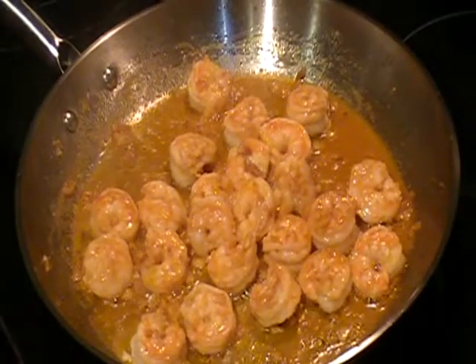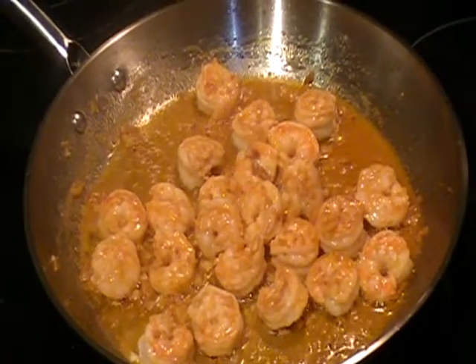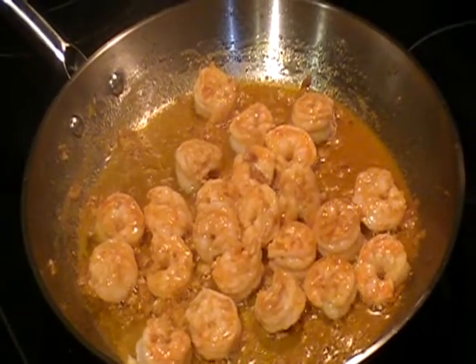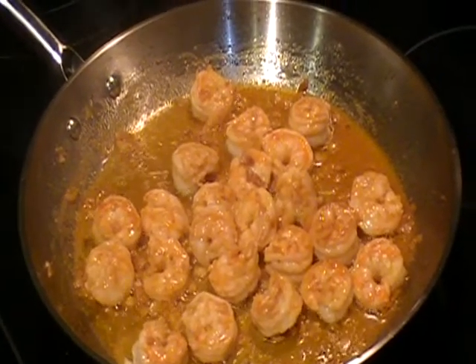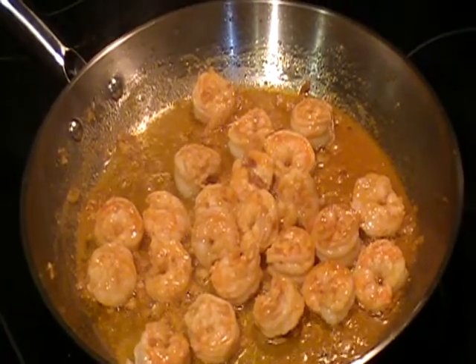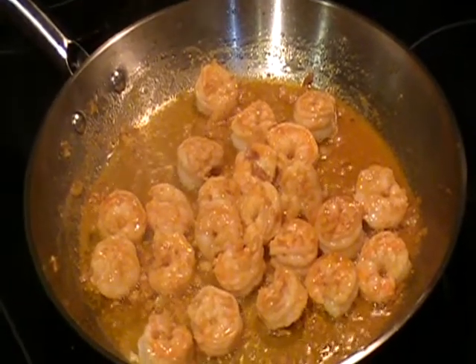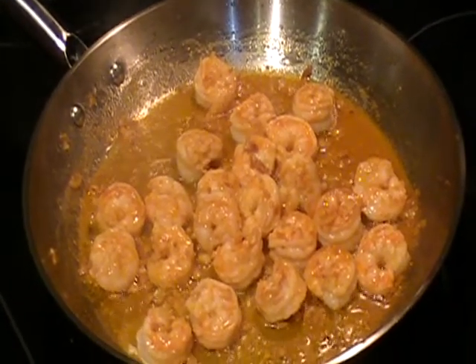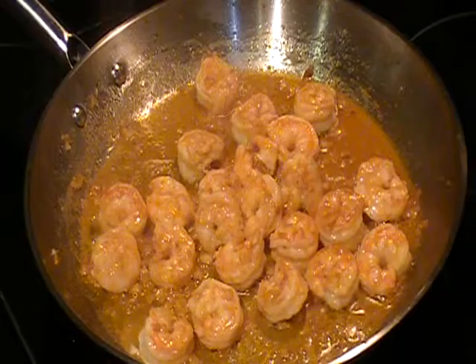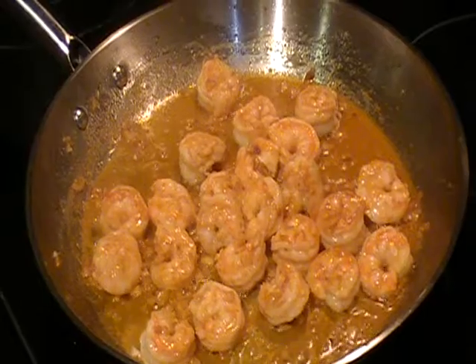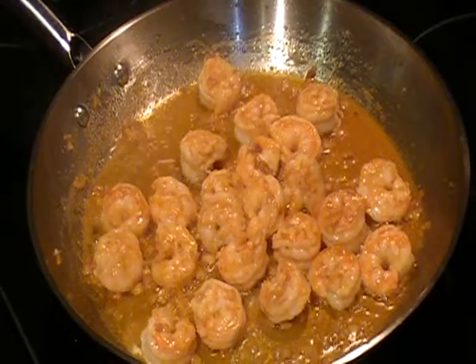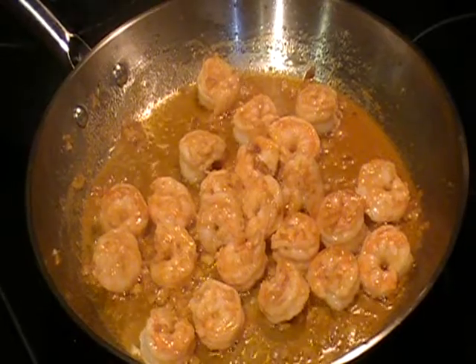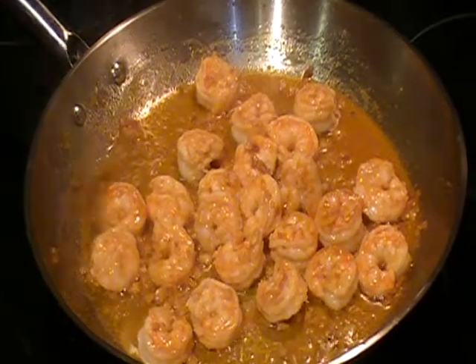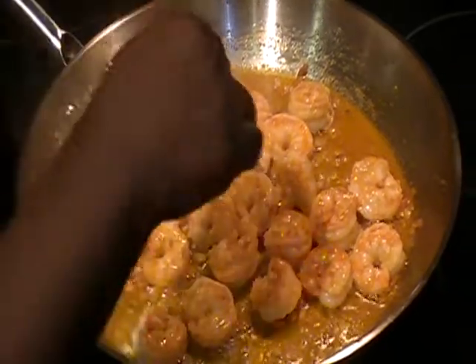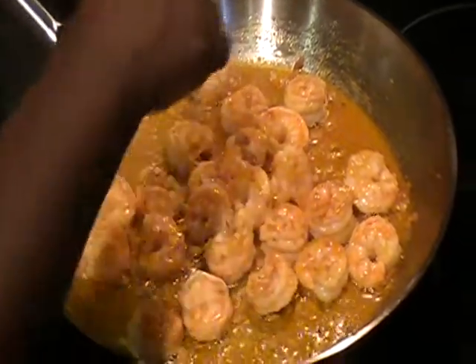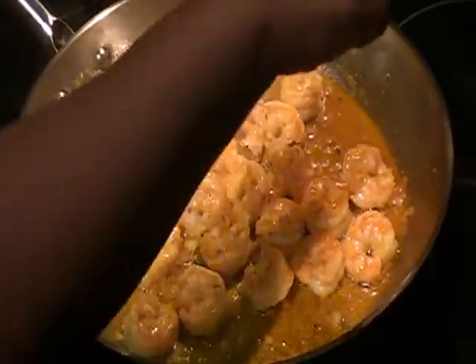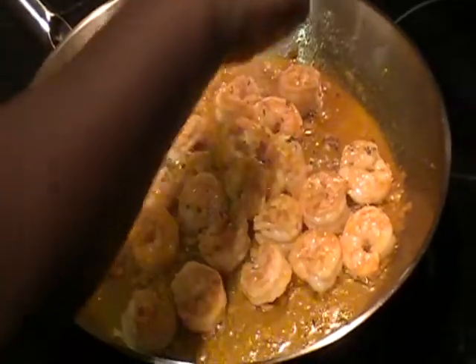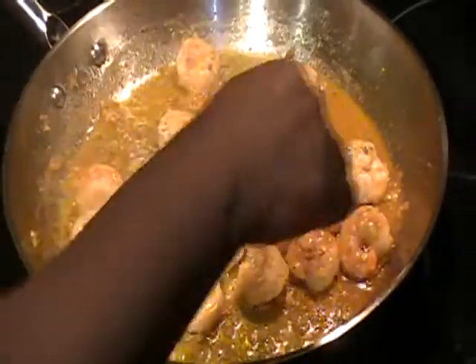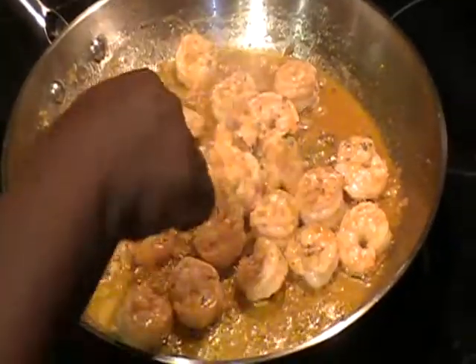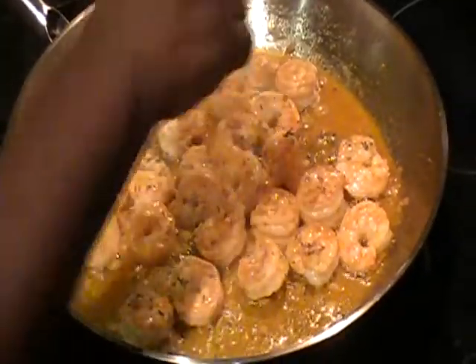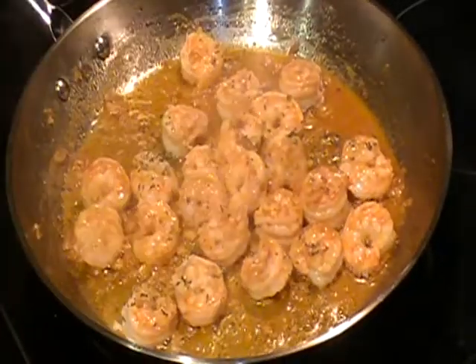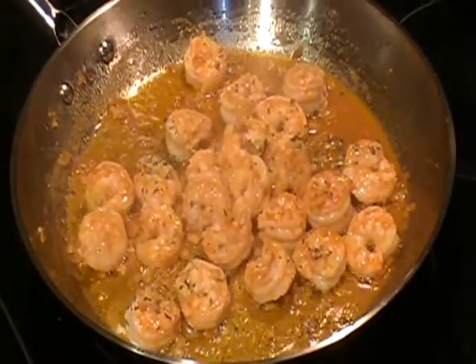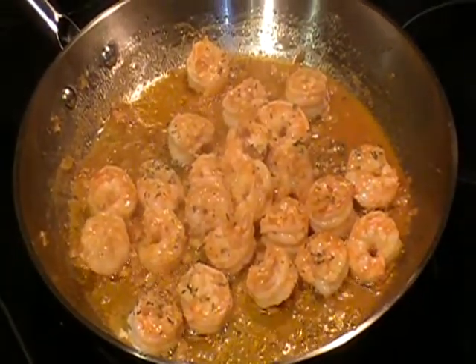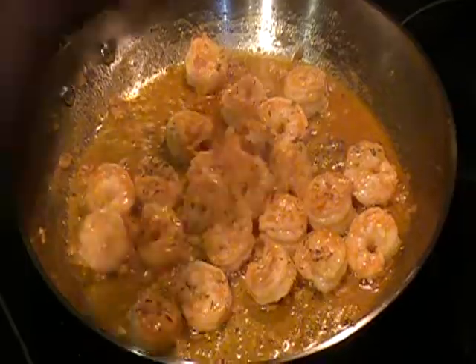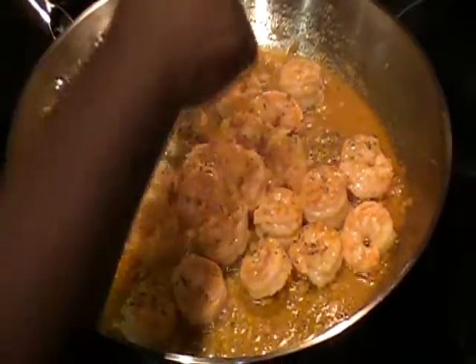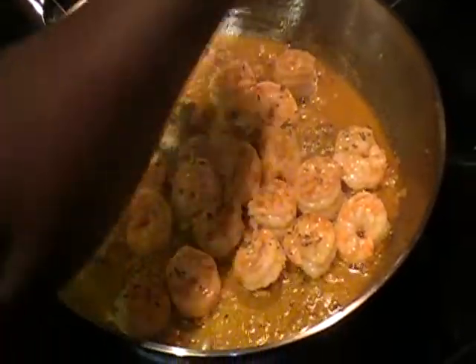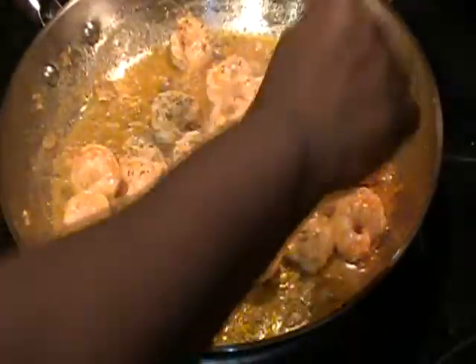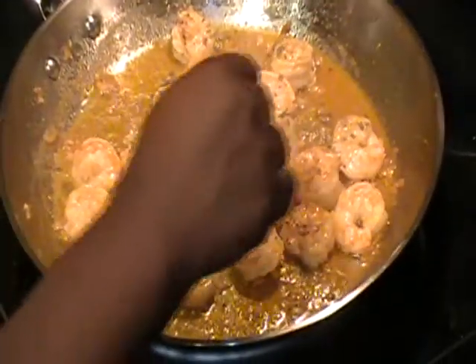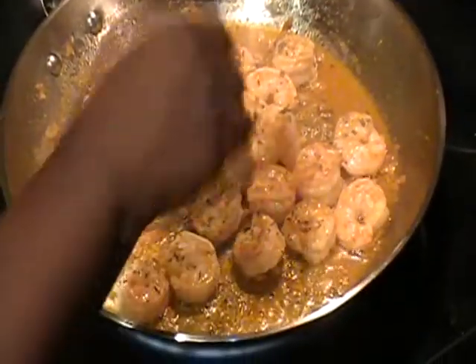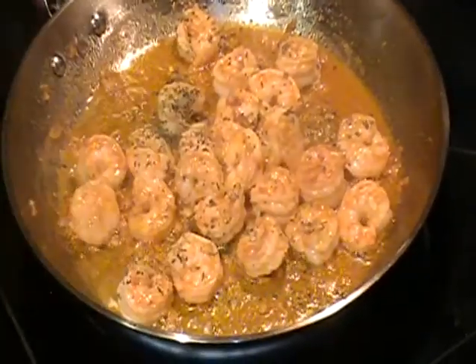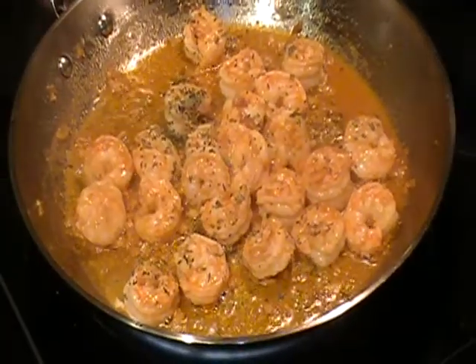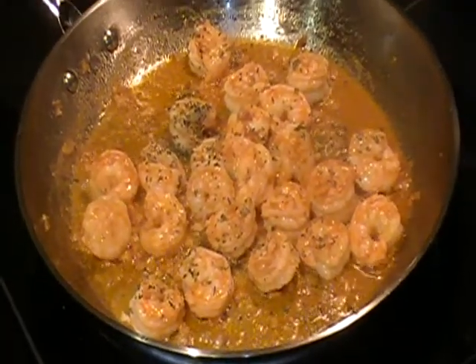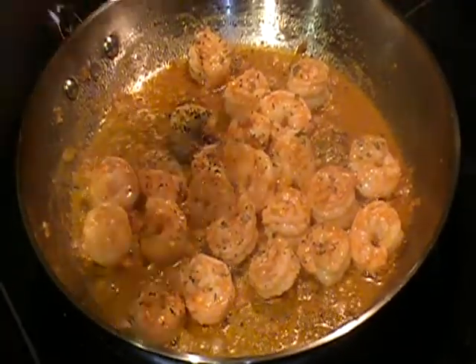We have about one minute left. So what I'm going to do is sprinkle some parsley on this. You don't have to put parsley — I just like the flavor the parsley gives.